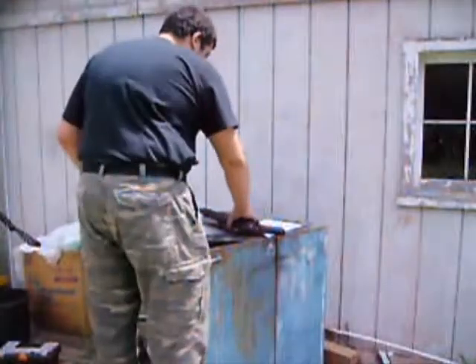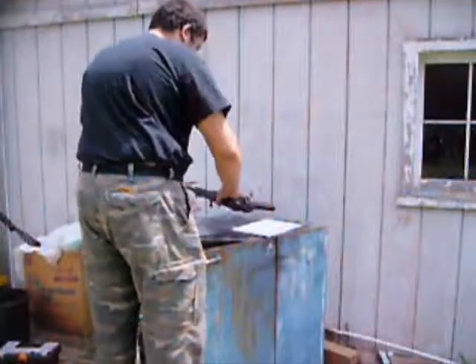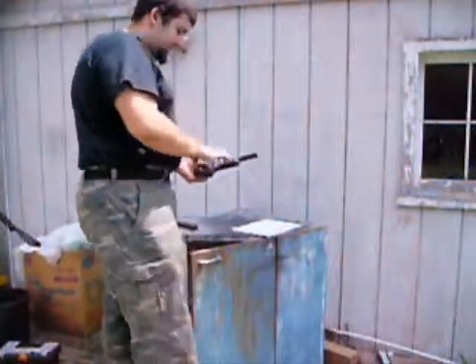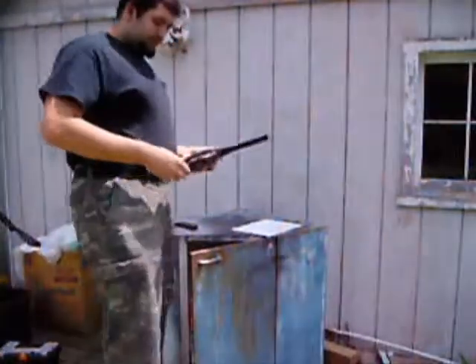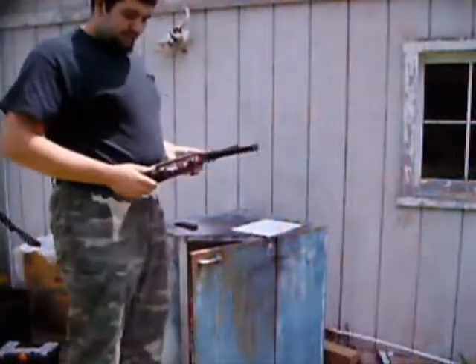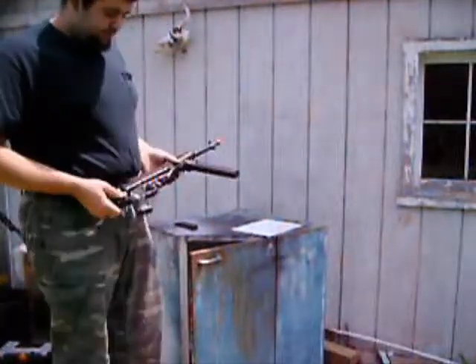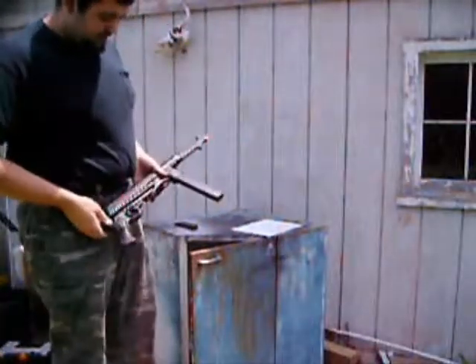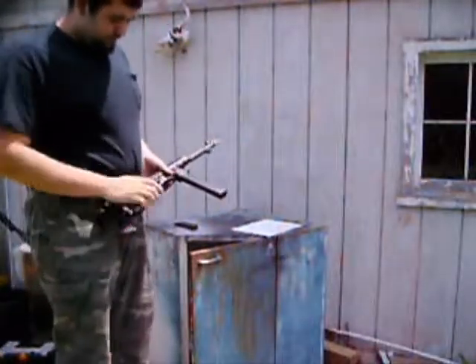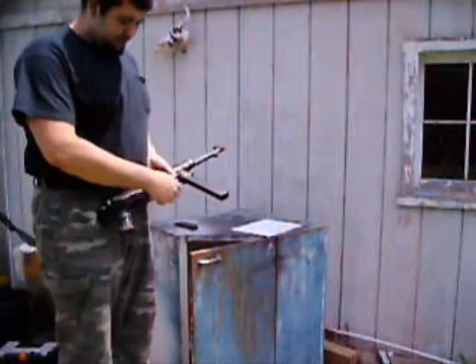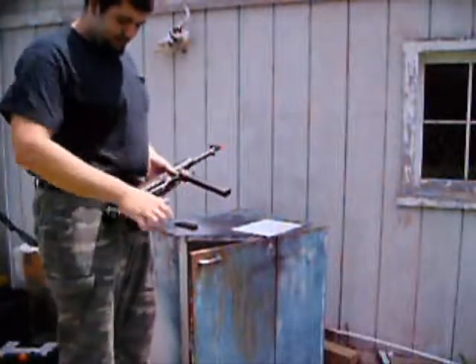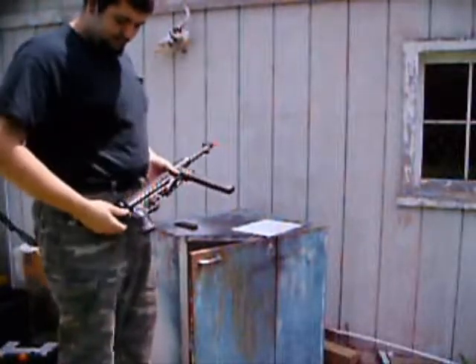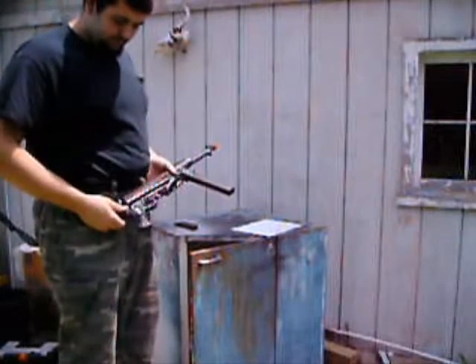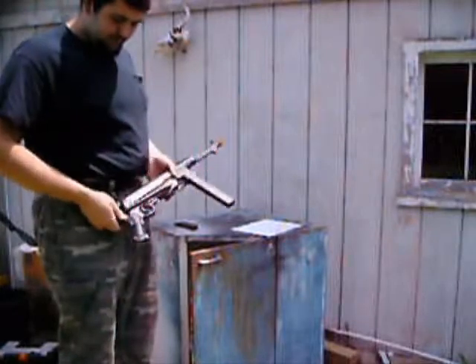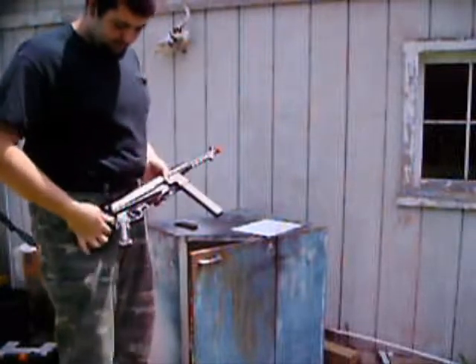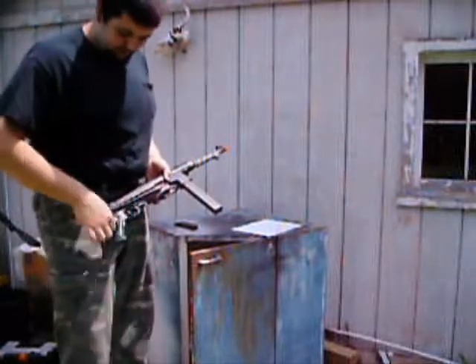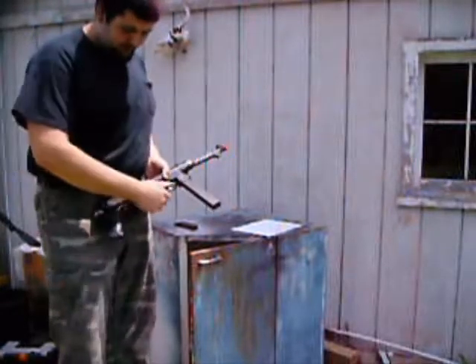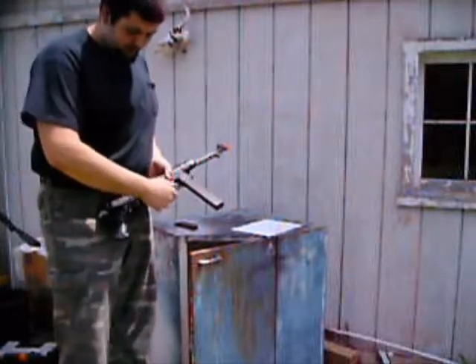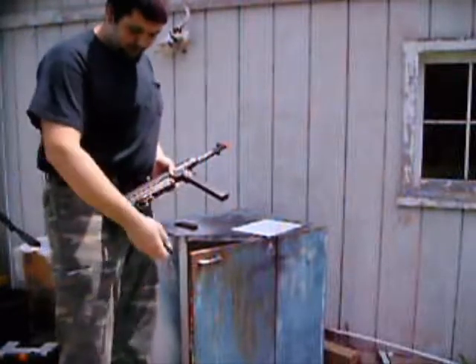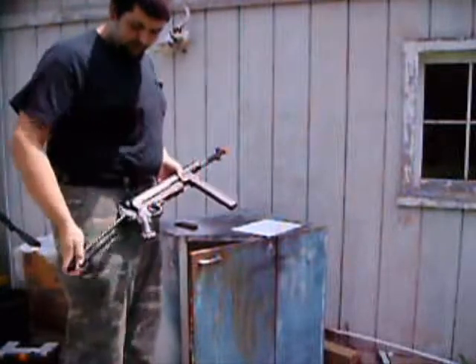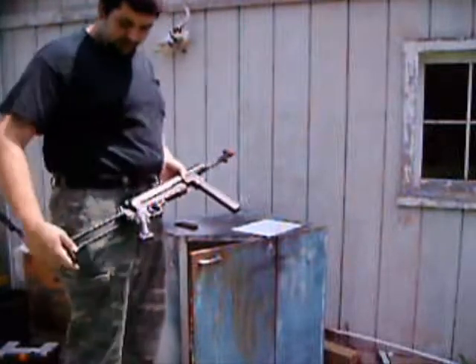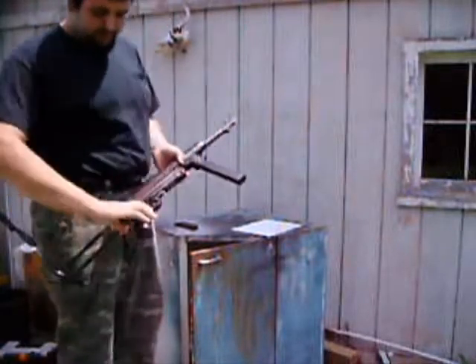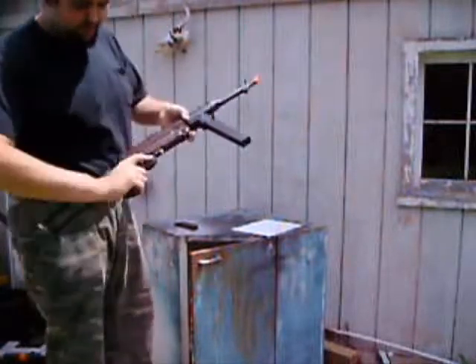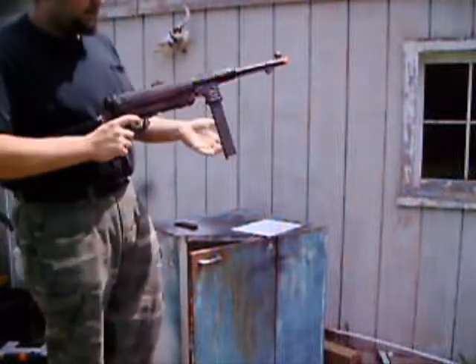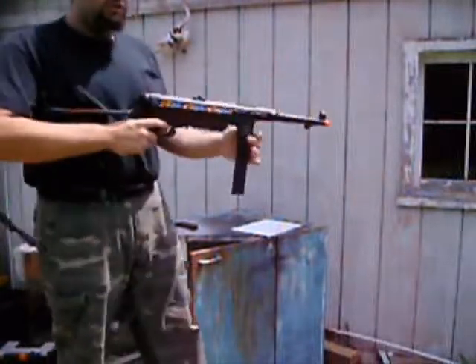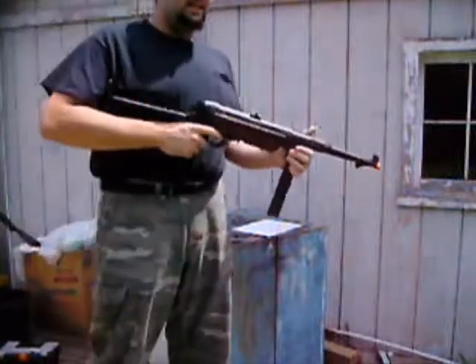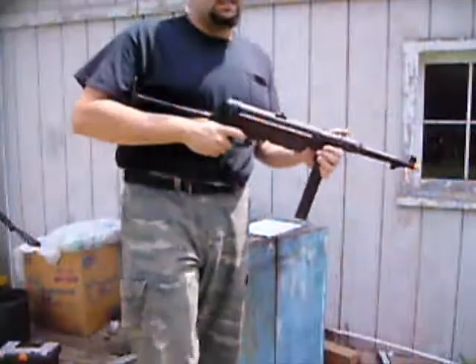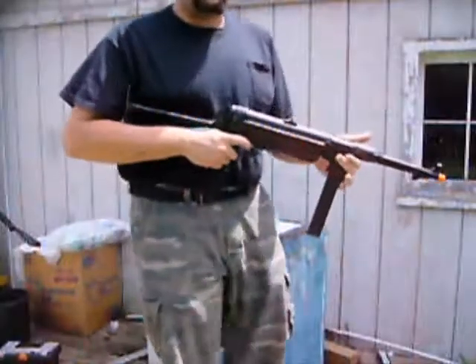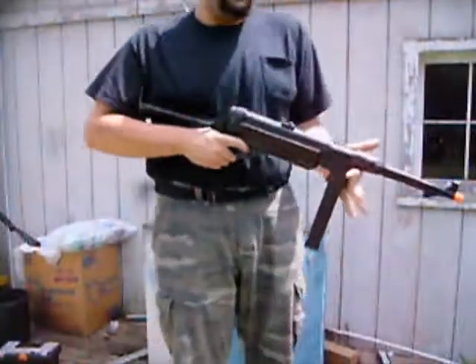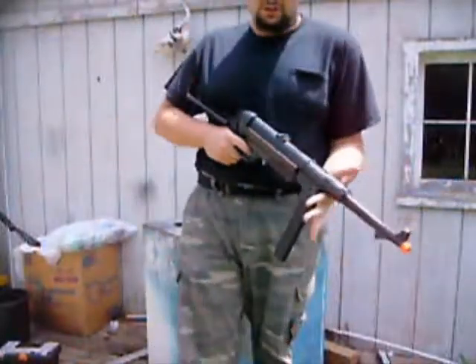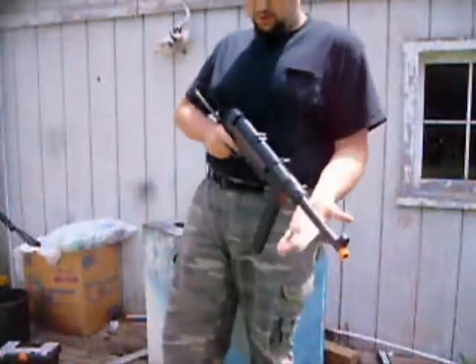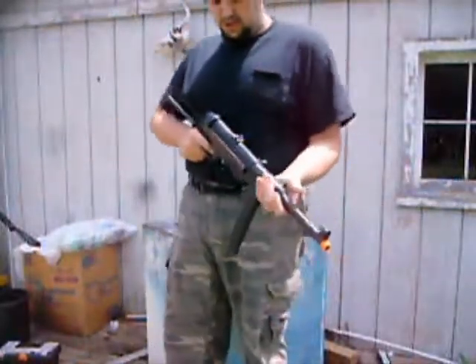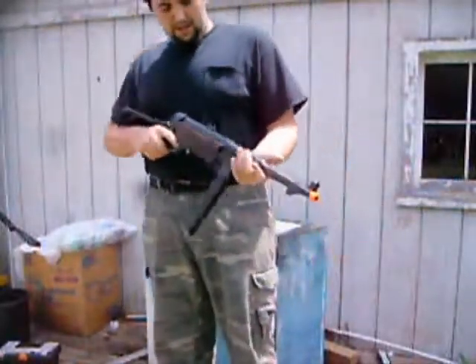It does come with the folding stock. Press the button on the other side, fold it out like that — full size. It actually is full size to the real MP40.